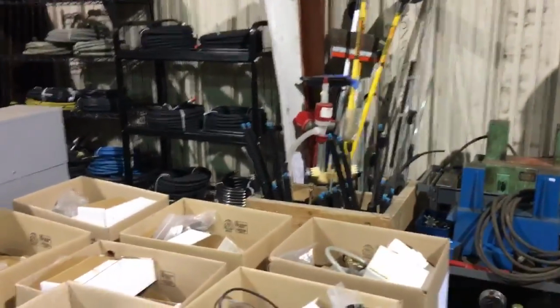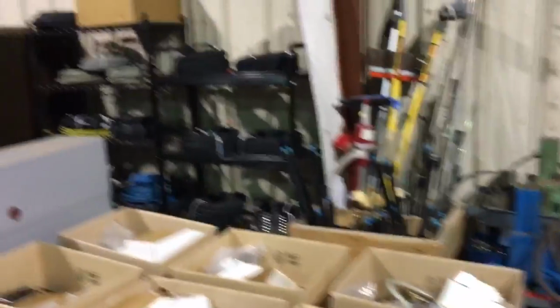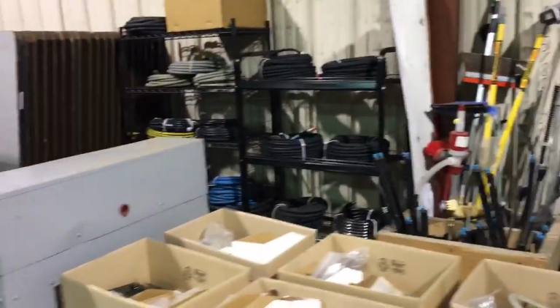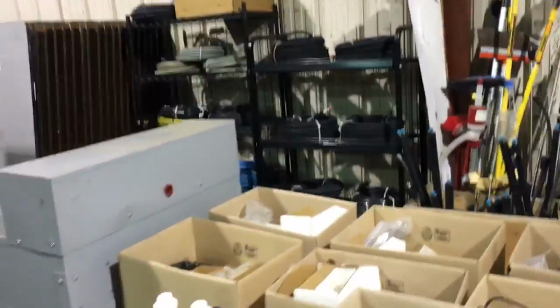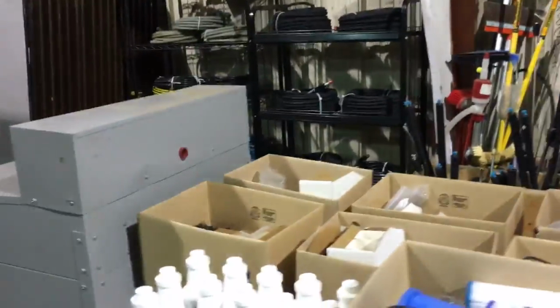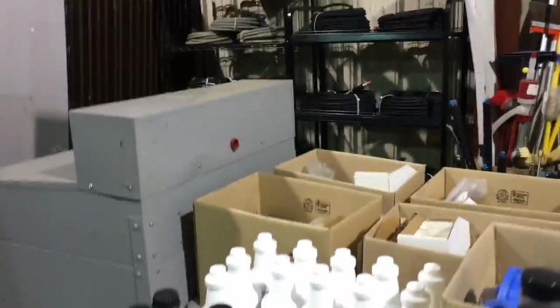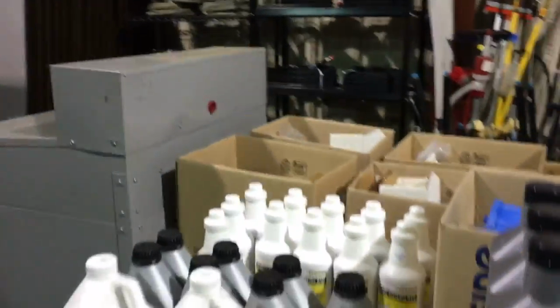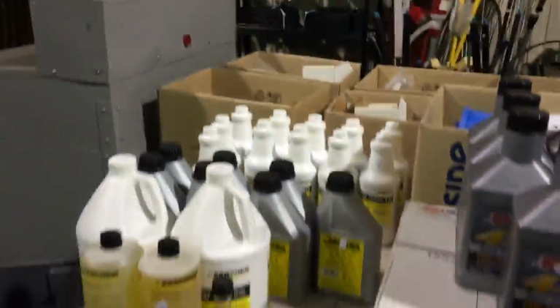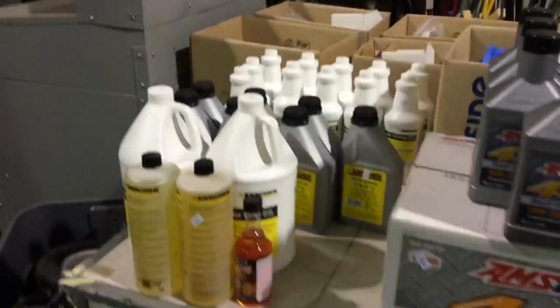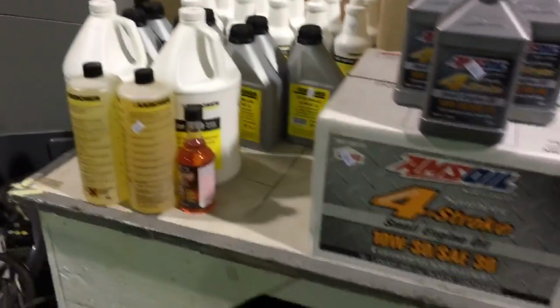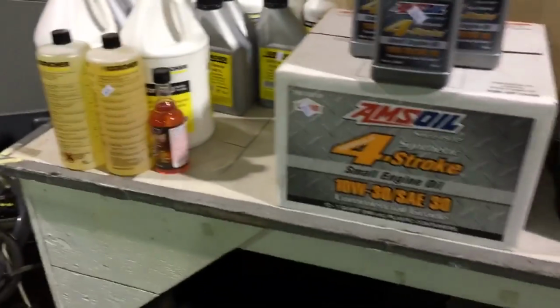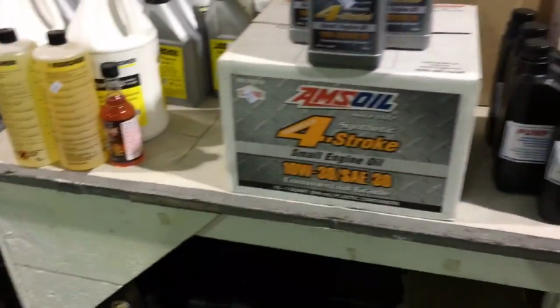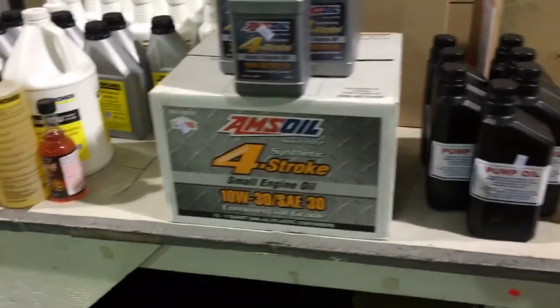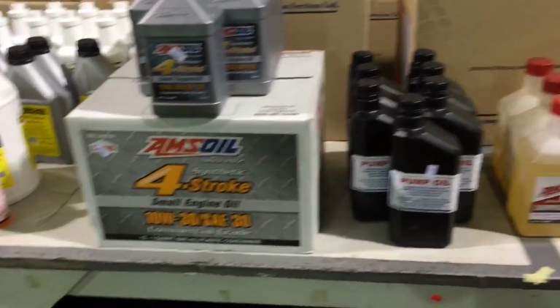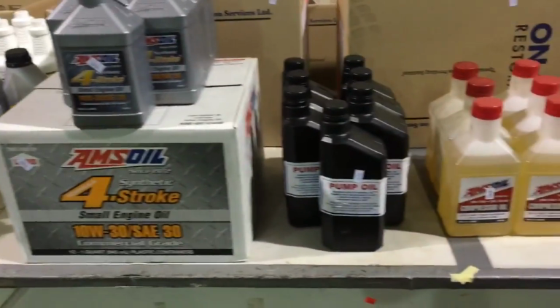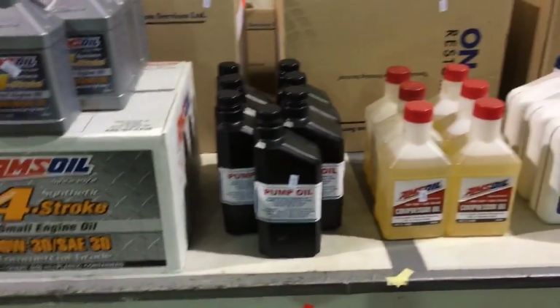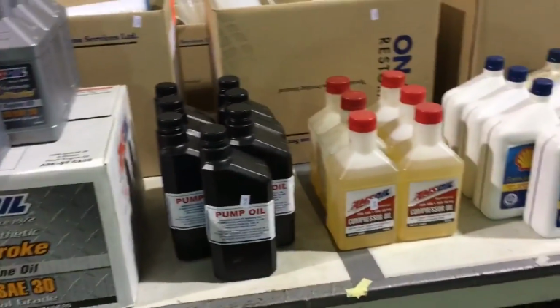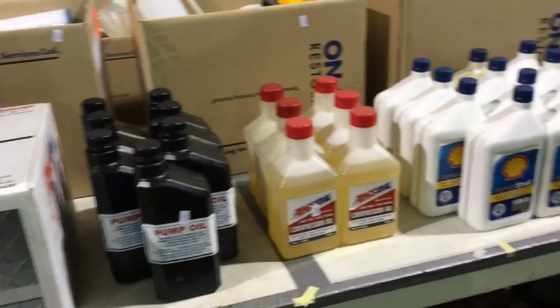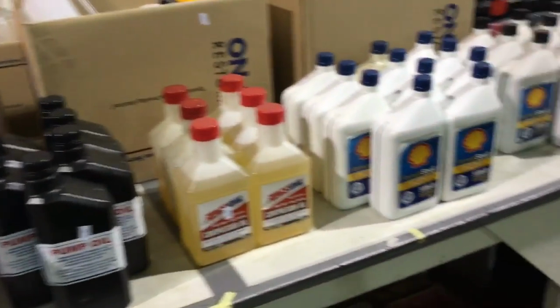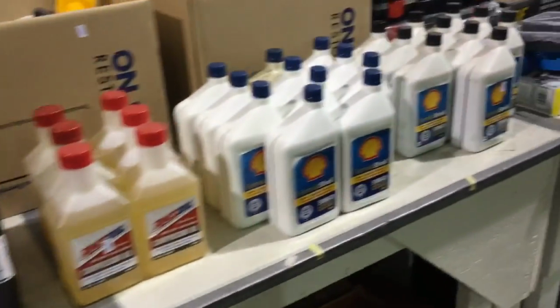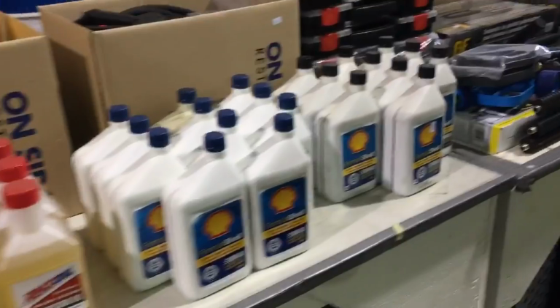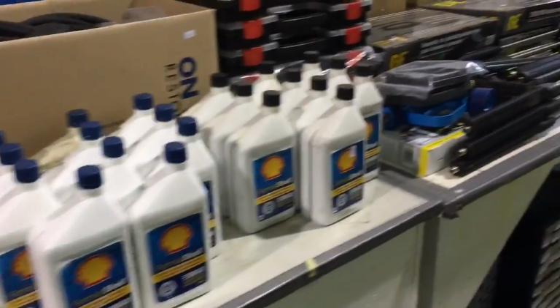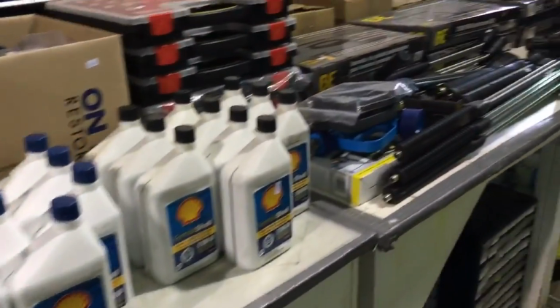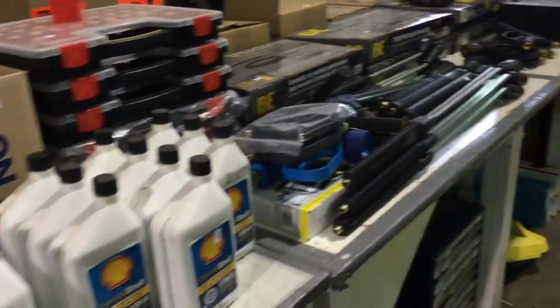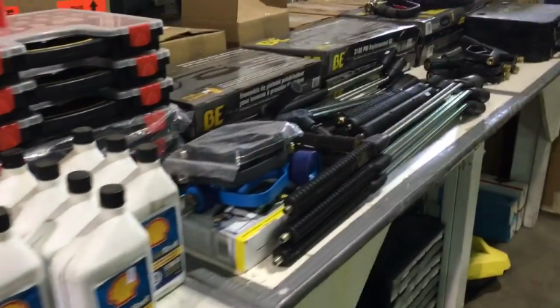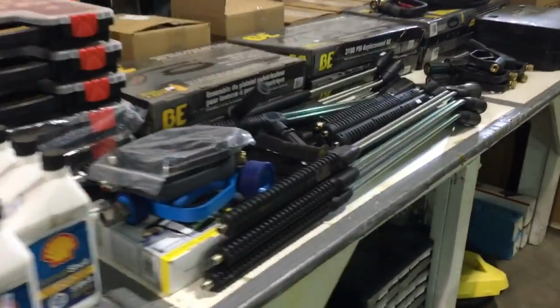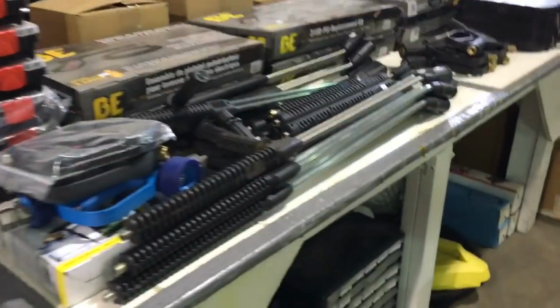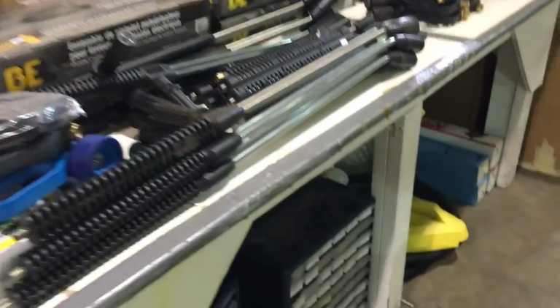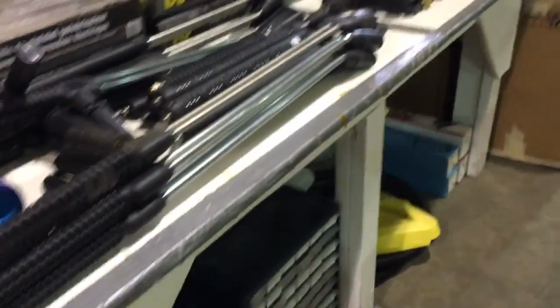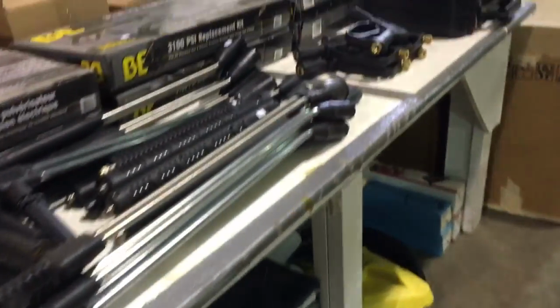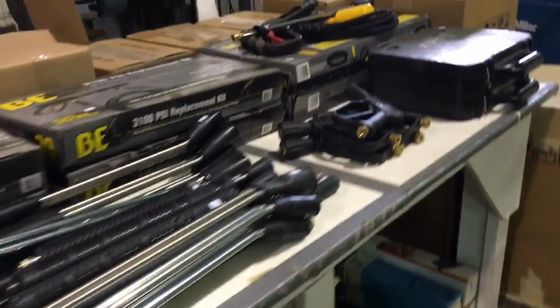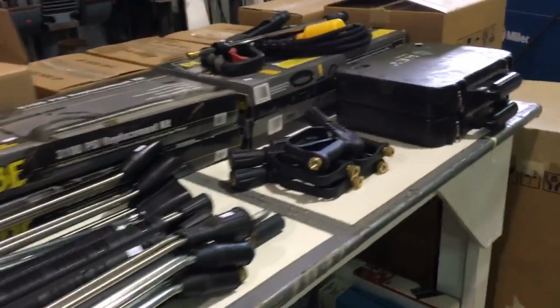Your pedestal grinders, carts with stock as well, lots of pressure washer supplies — hoses, wands, oils. As you can see we've got a ton of it, all to be auctioned off to the highest bidder. This Saturday July 9th, Able Auctions in Langley — preview the day before from noon till 6.